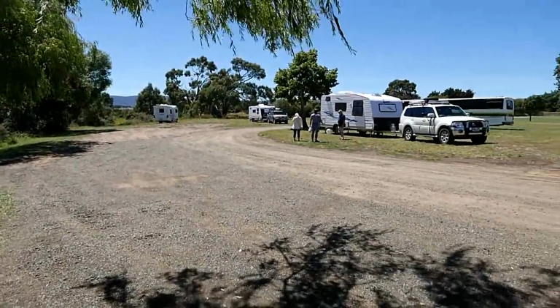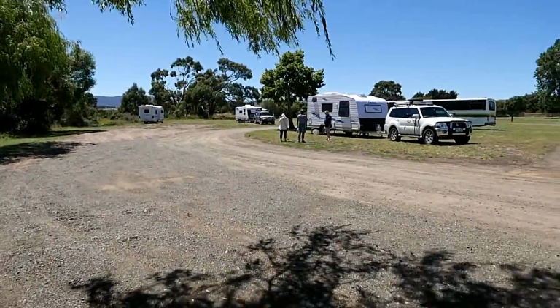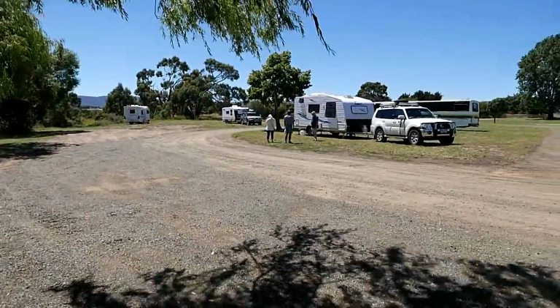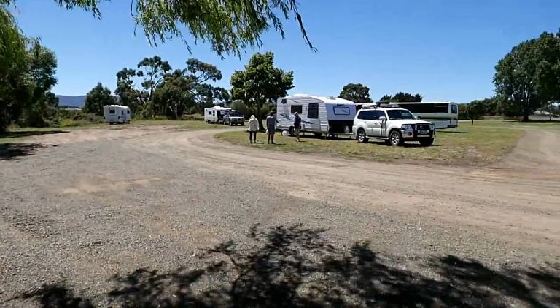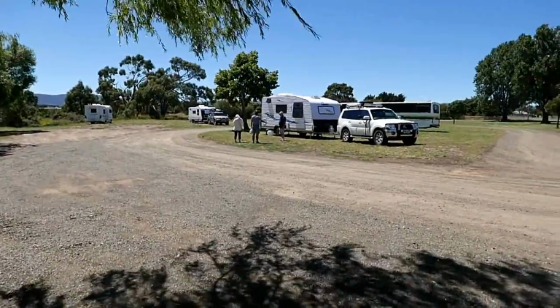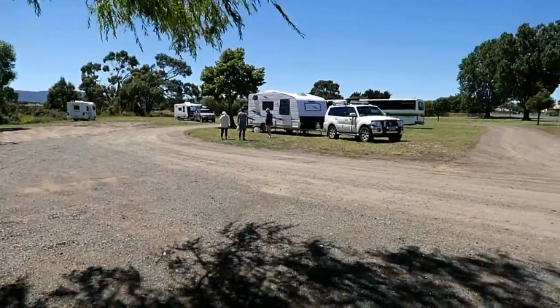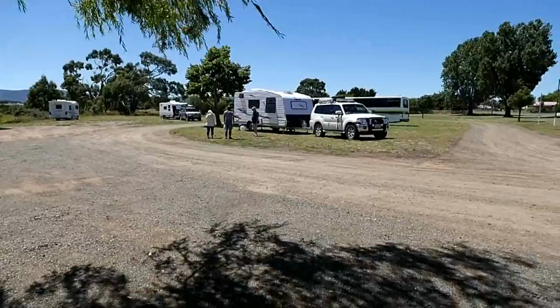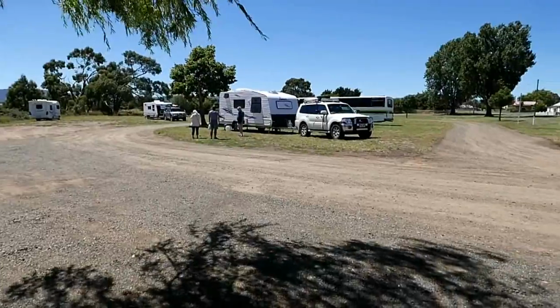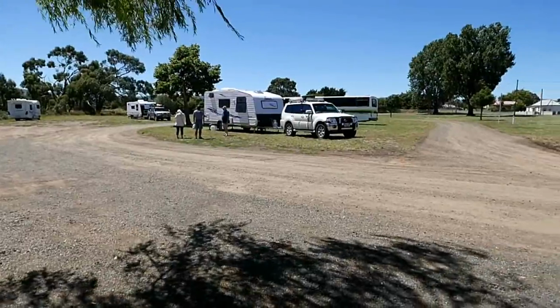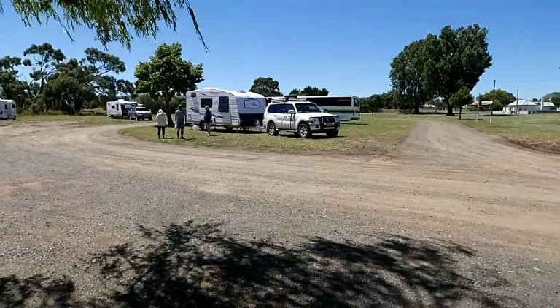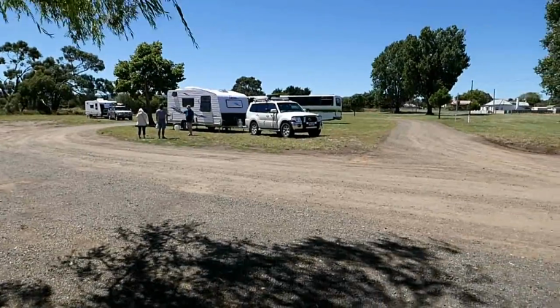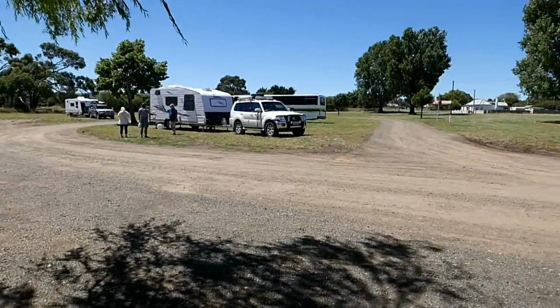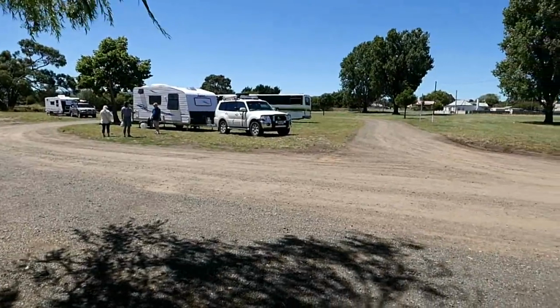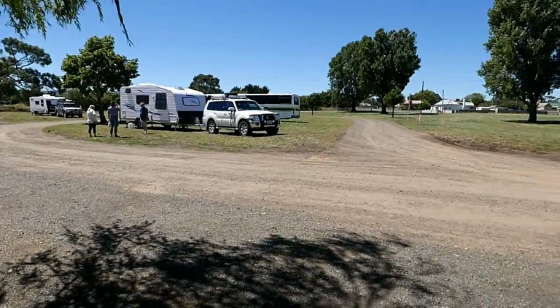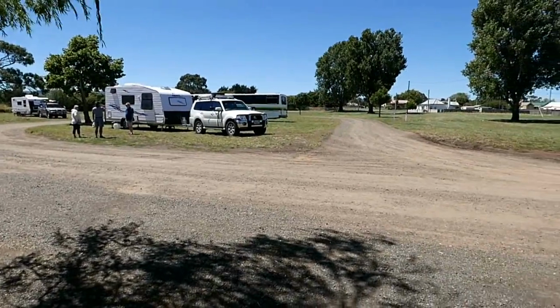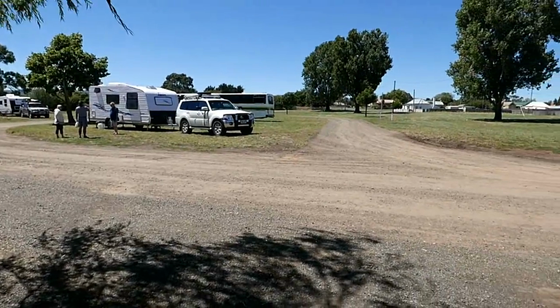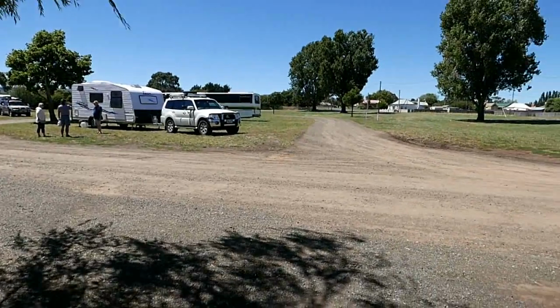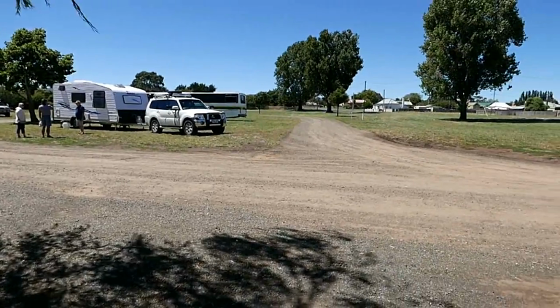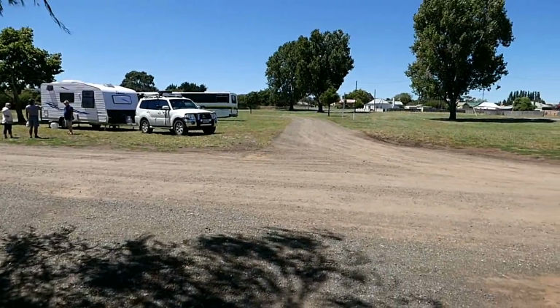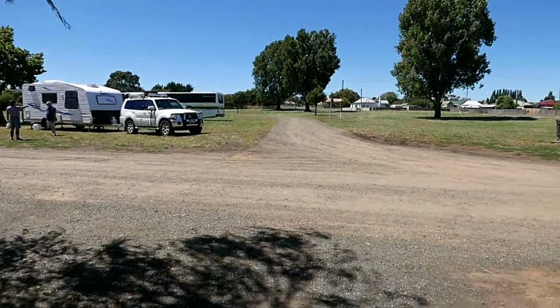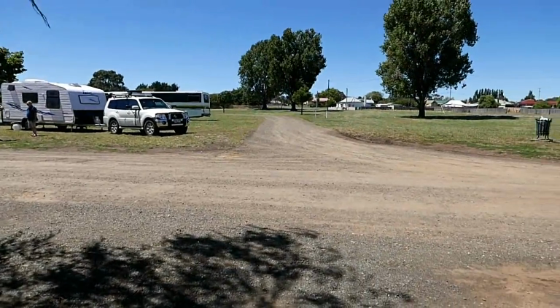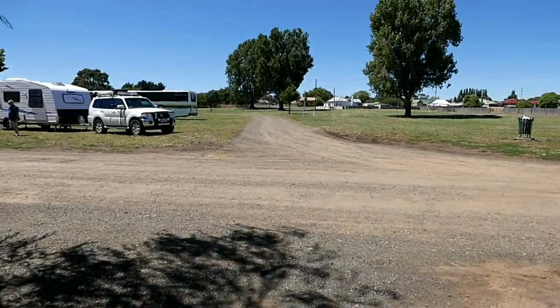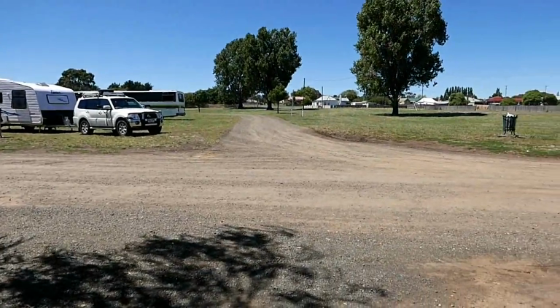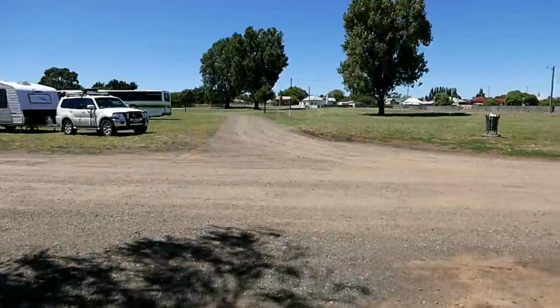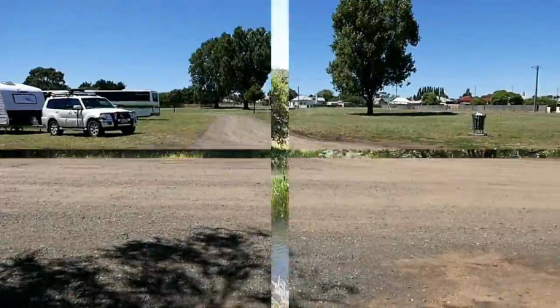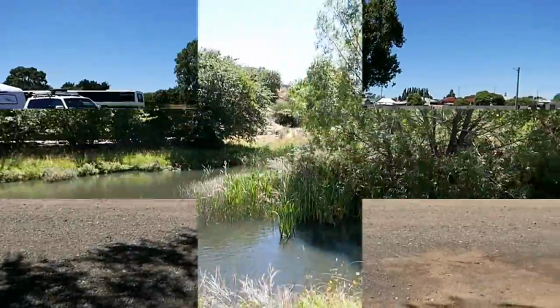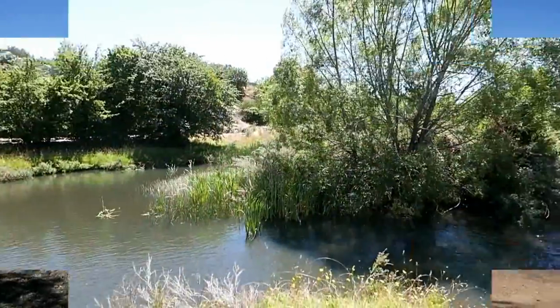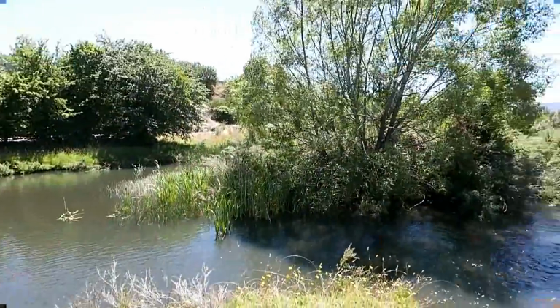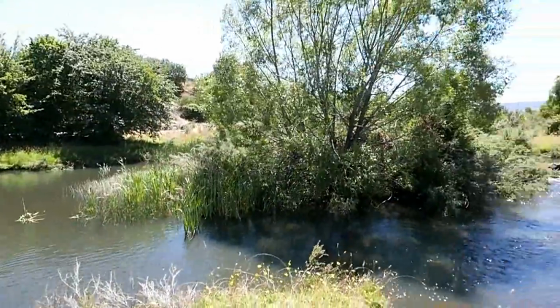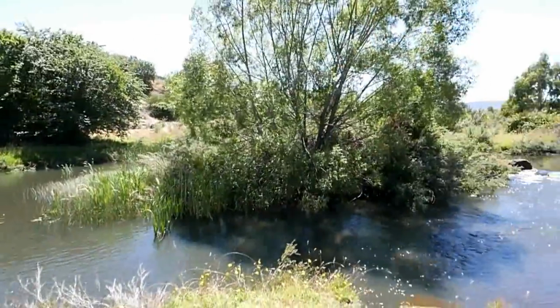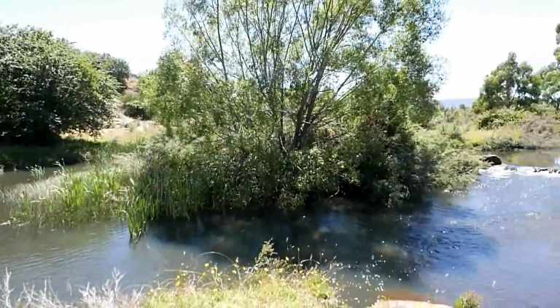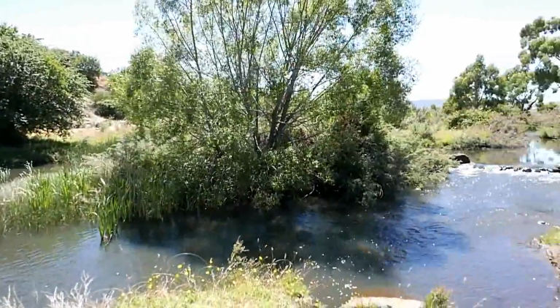This very picturesque road stop is located on the banks of the Elizabeth River and offers ample room for big rigs, caravans, camper trailers and camper vans.